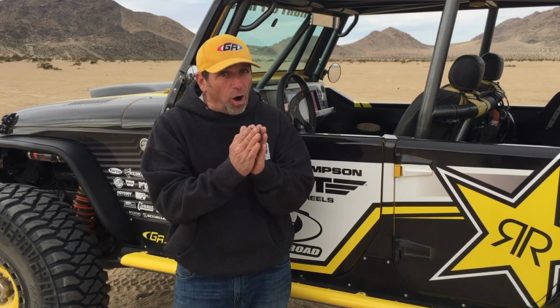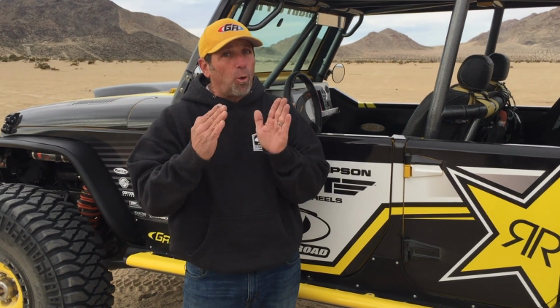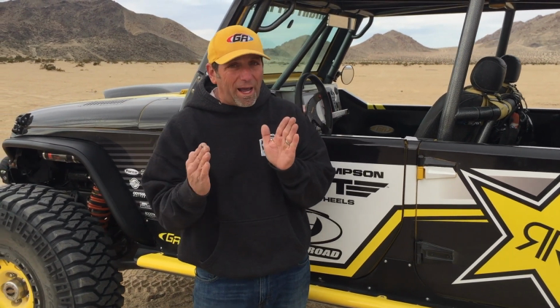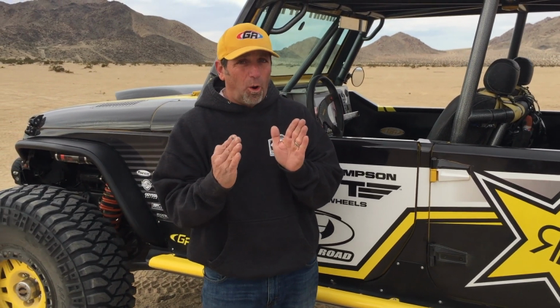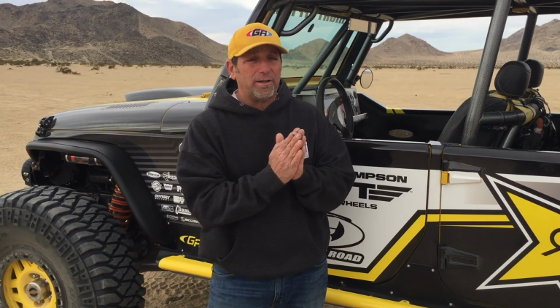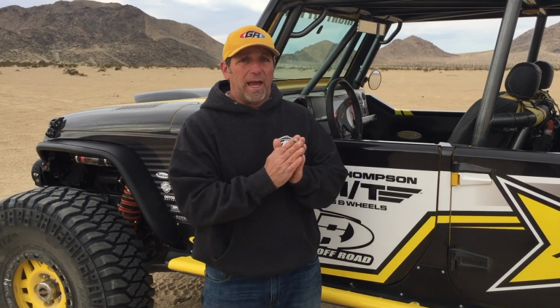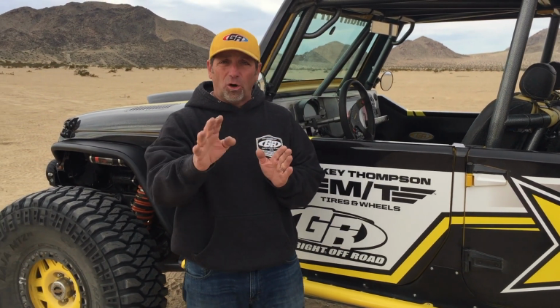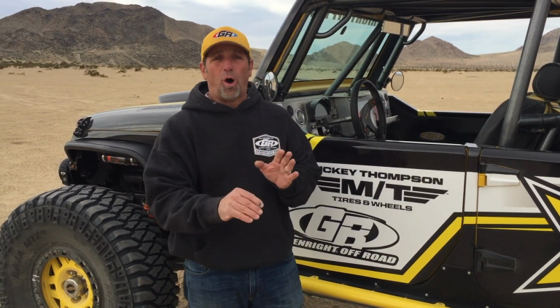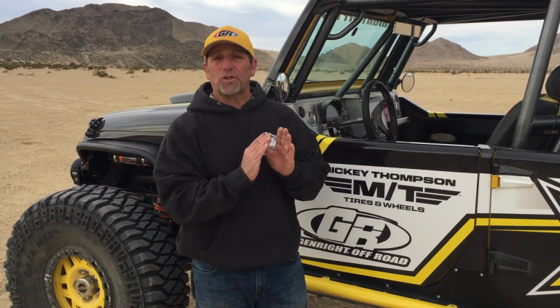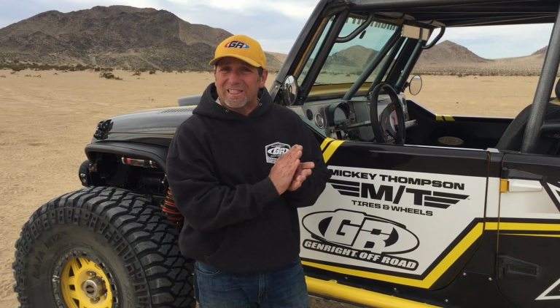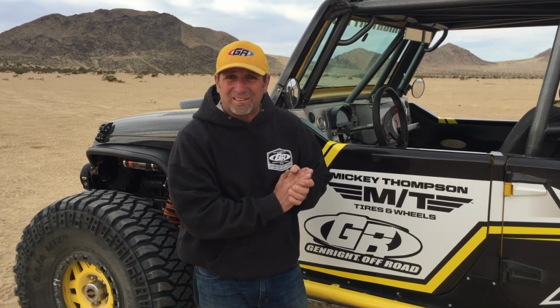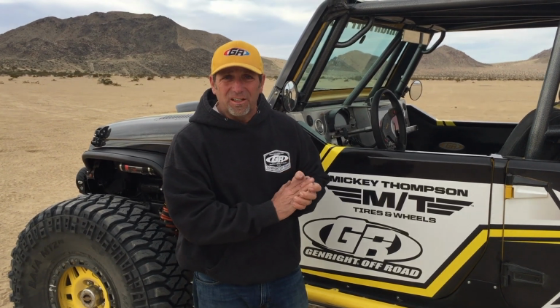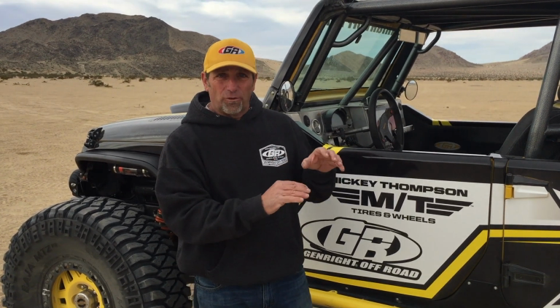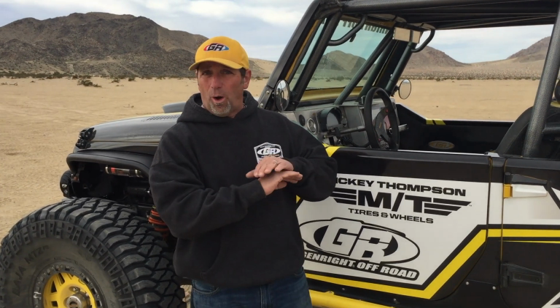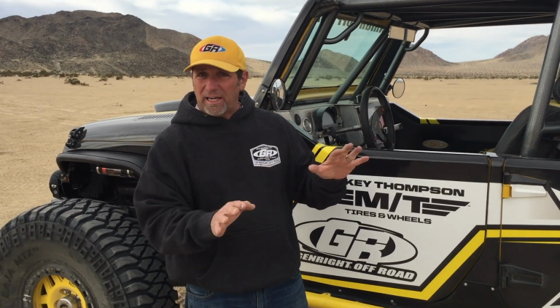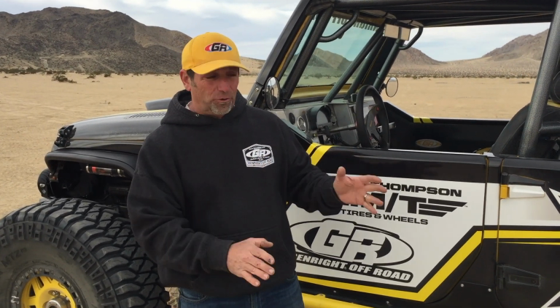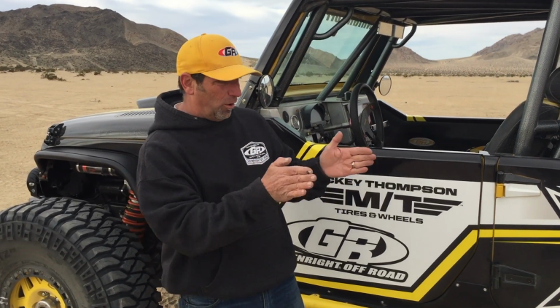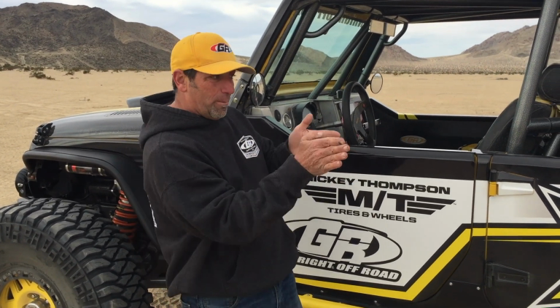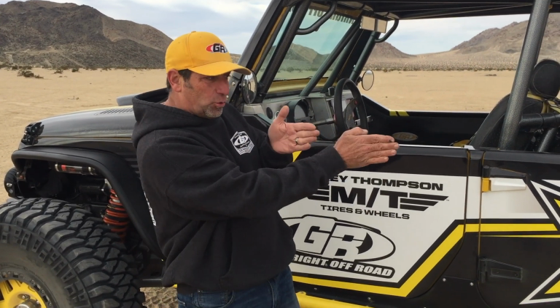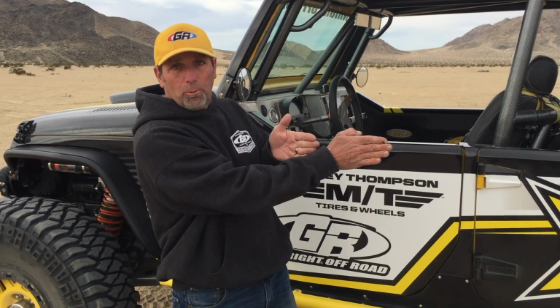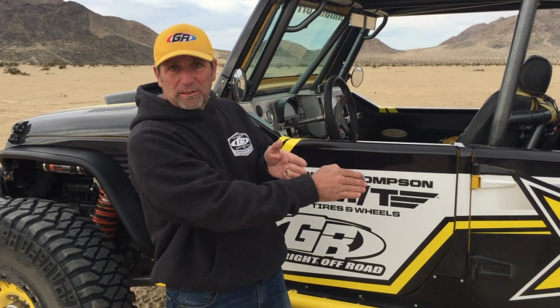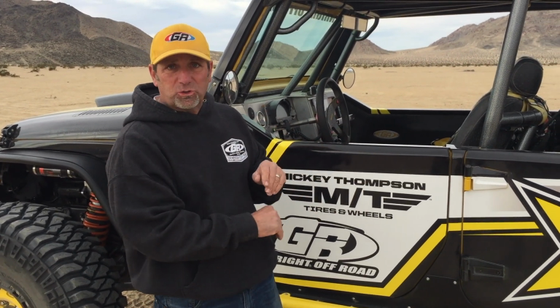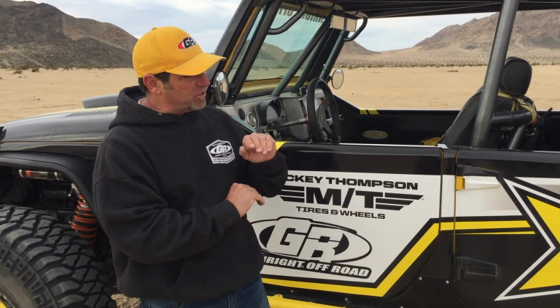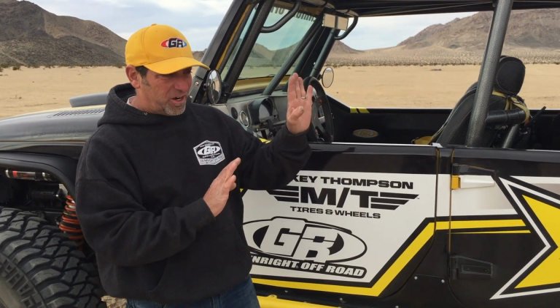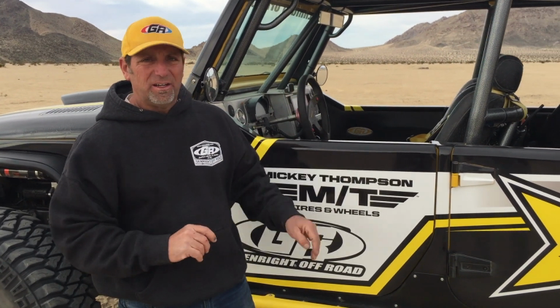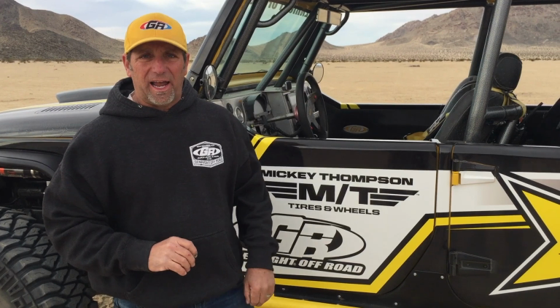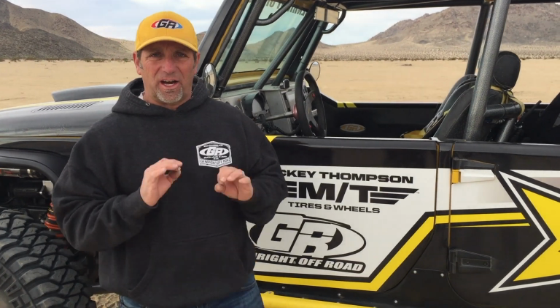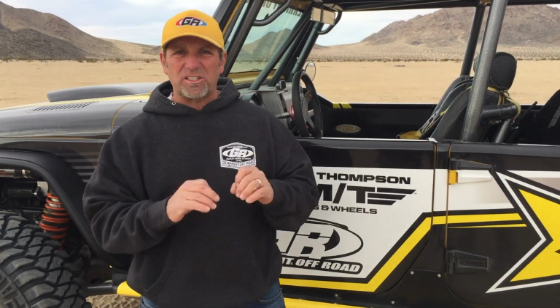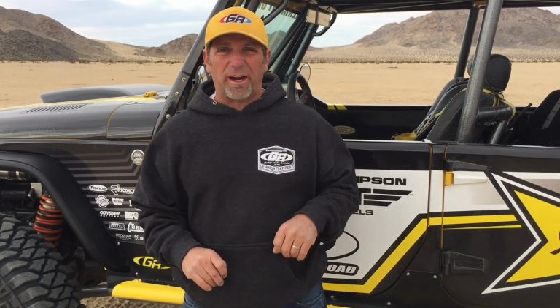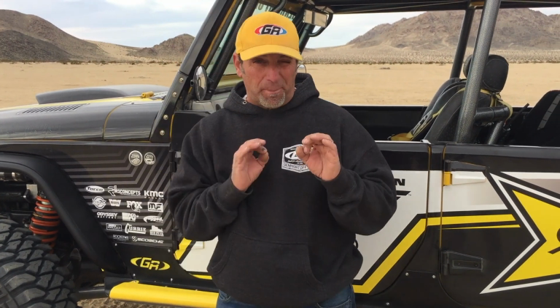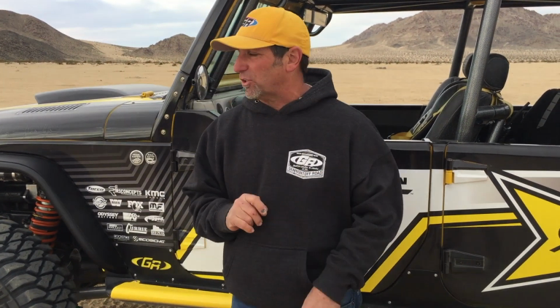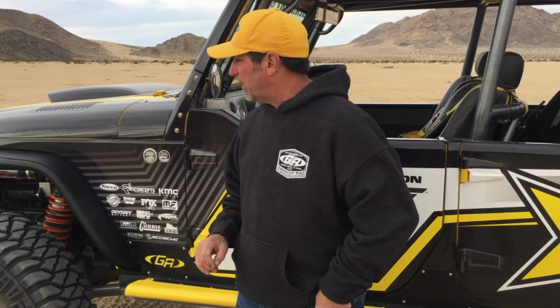We offer a wider one and we also offer a delete. So if you don't want any fender at all, we make a cool little plate that bolts on inside there and cleans it right up and makes it look good.